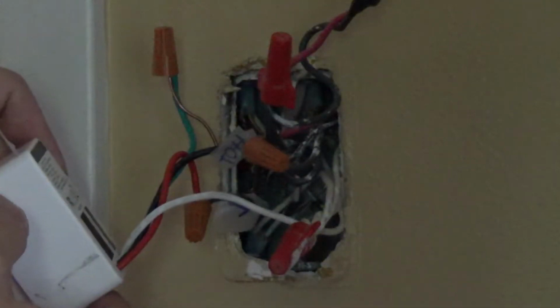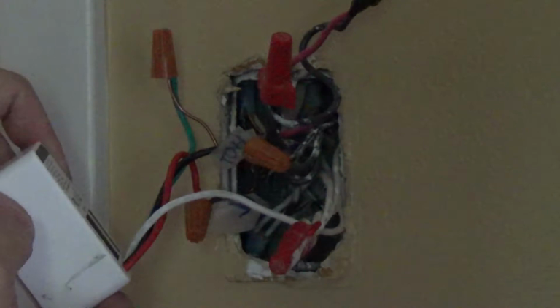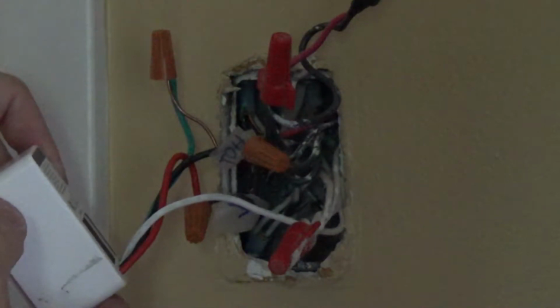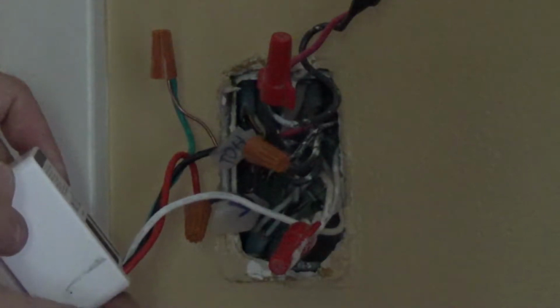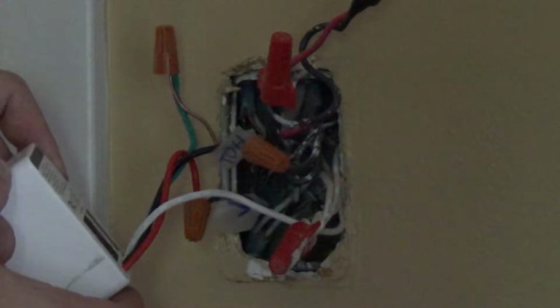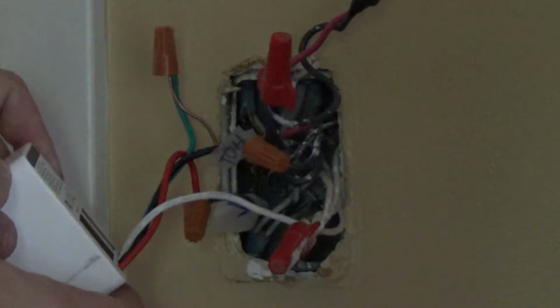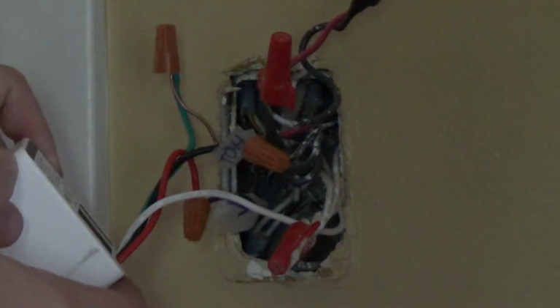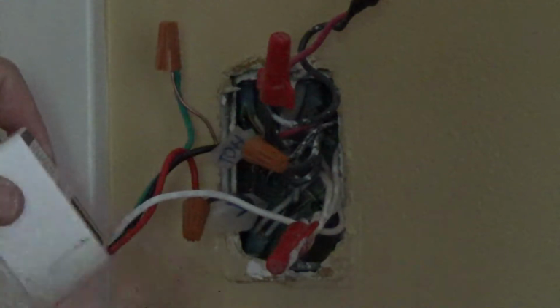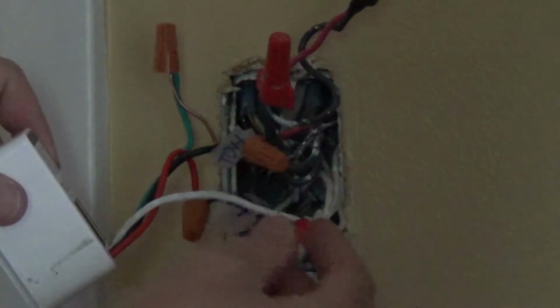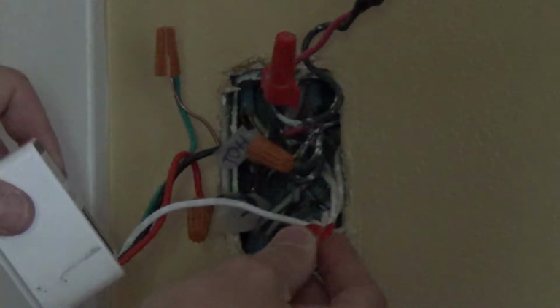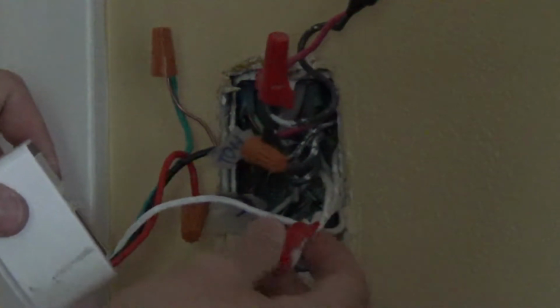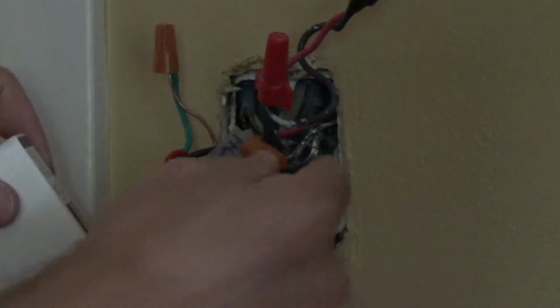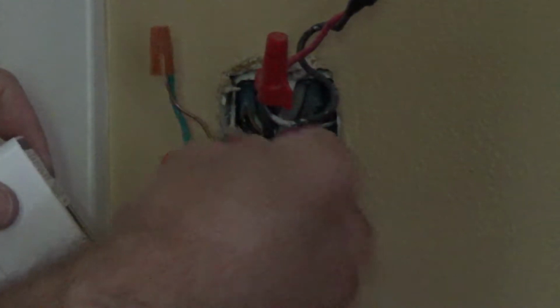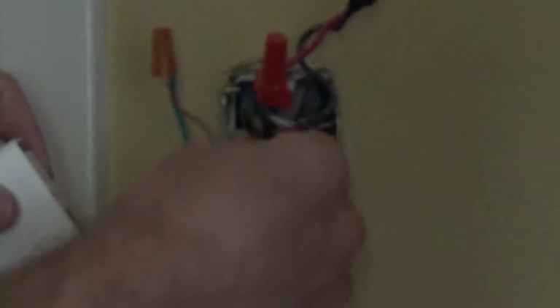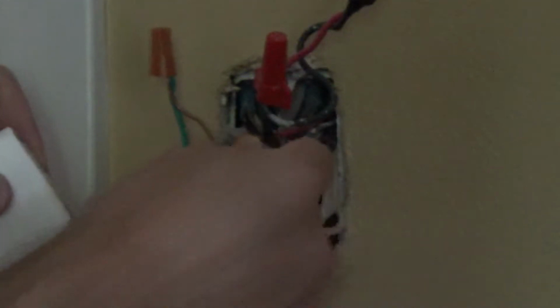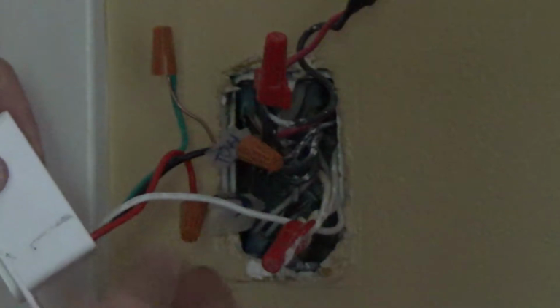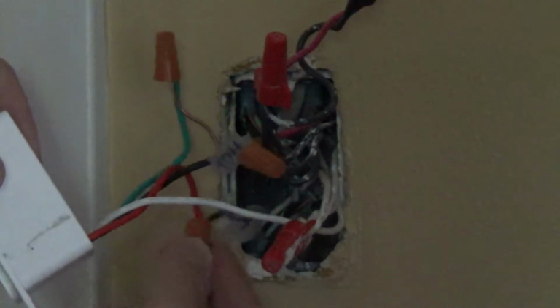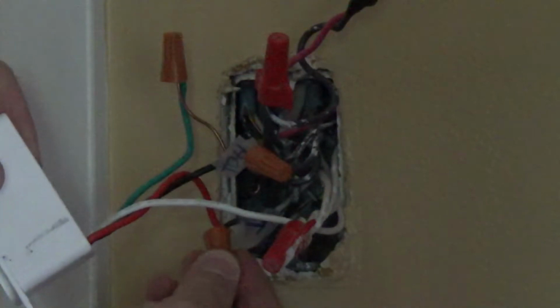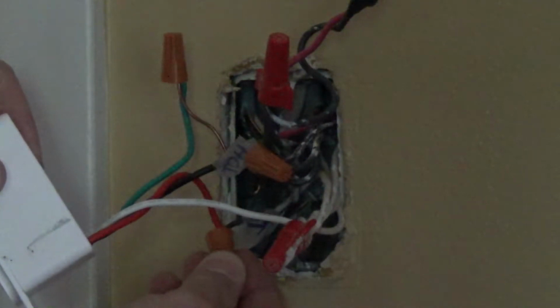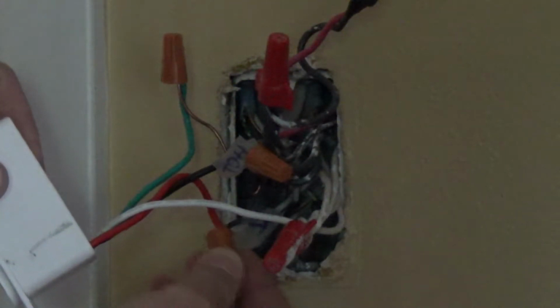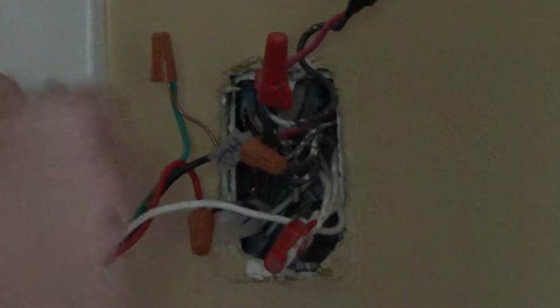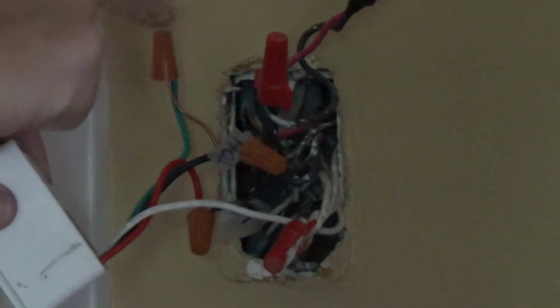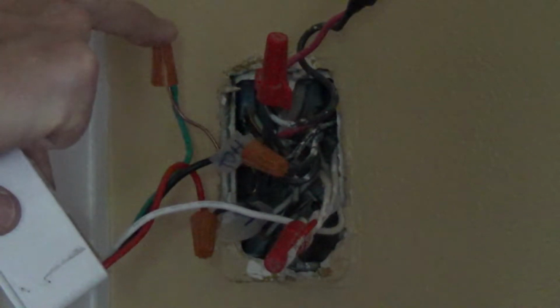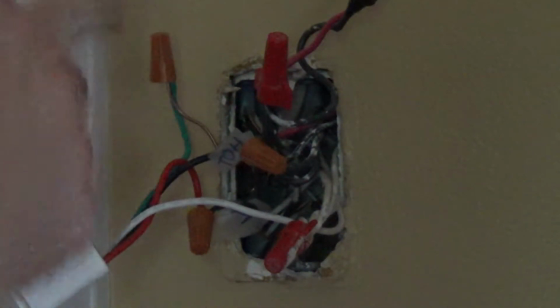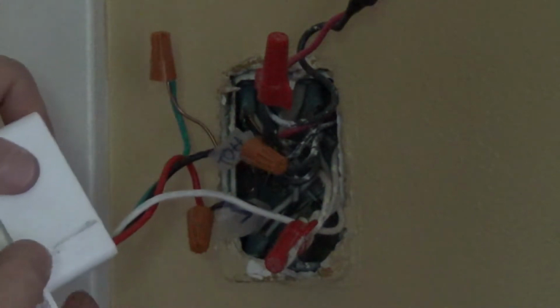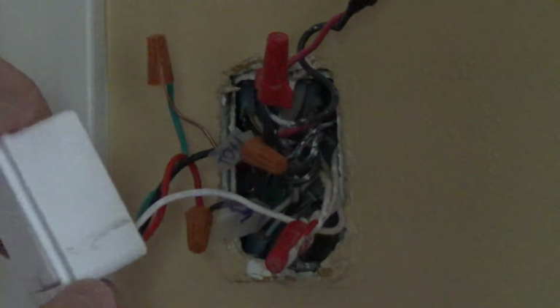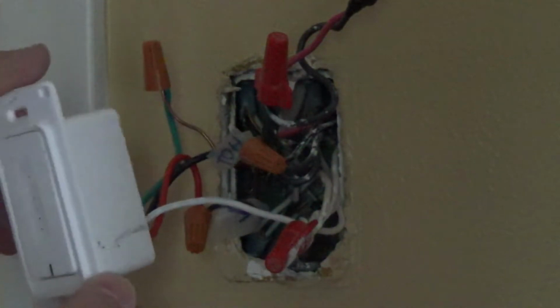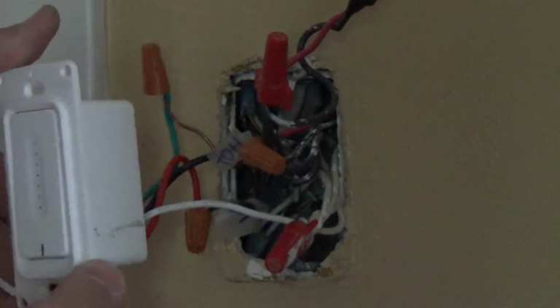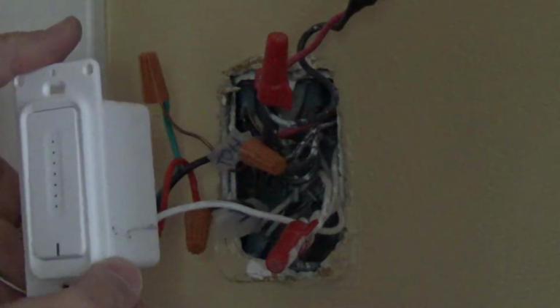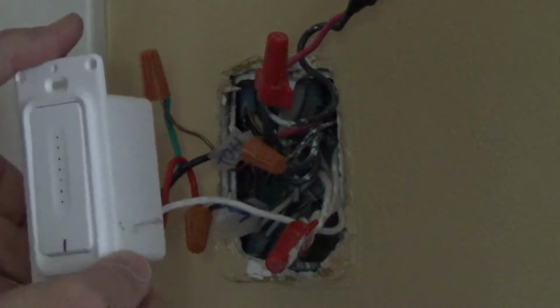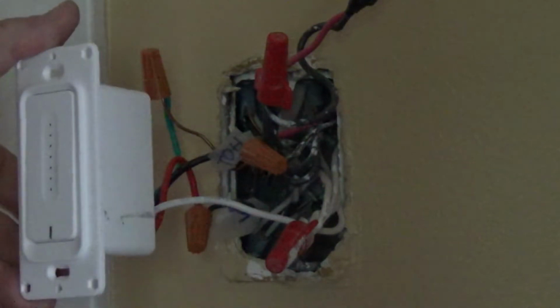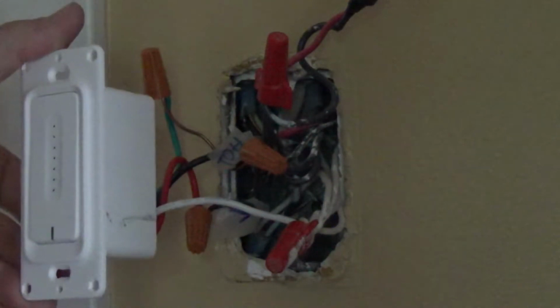All my connections are done: neutral, hot, load, and ground. Now I just have to put it back in and test it.